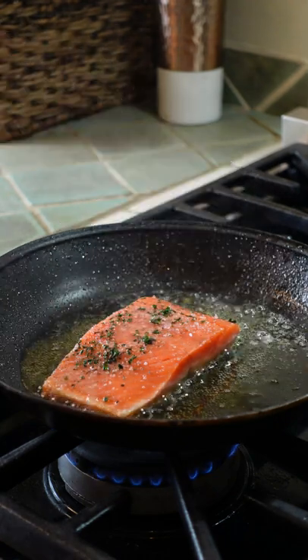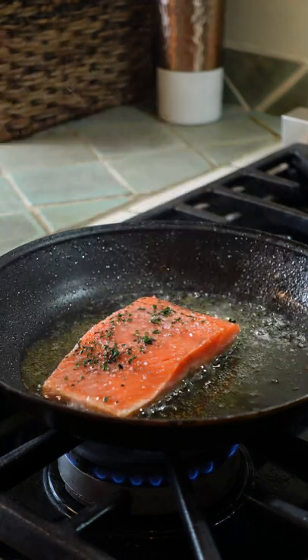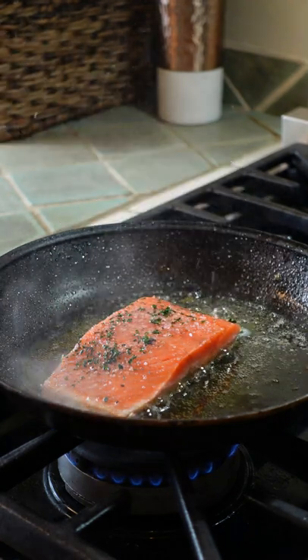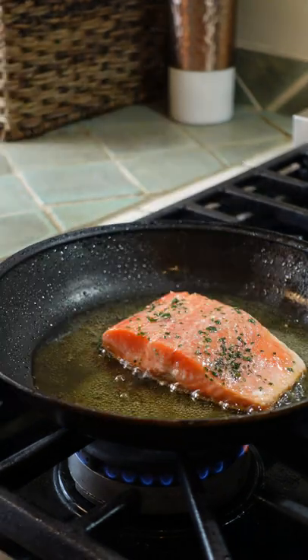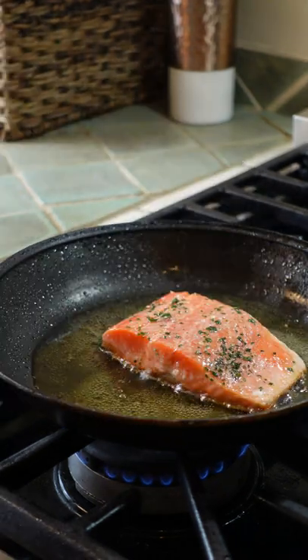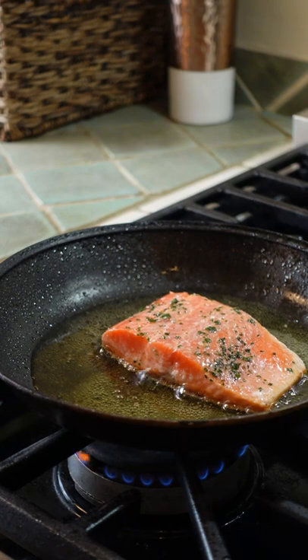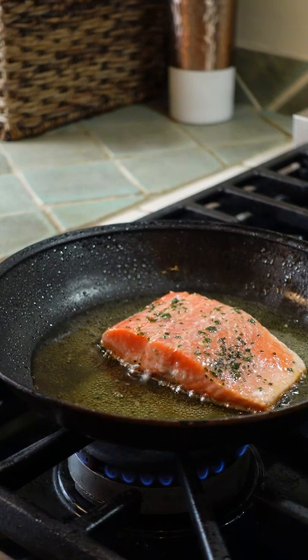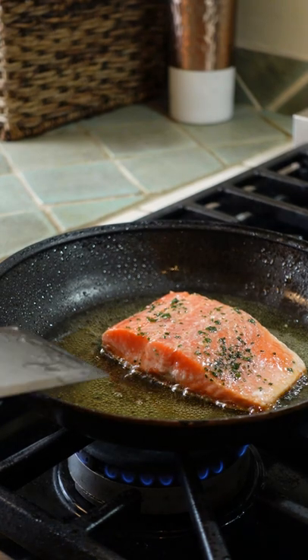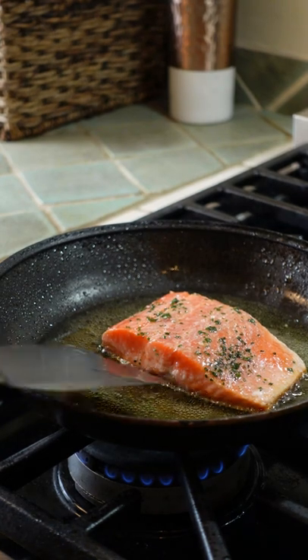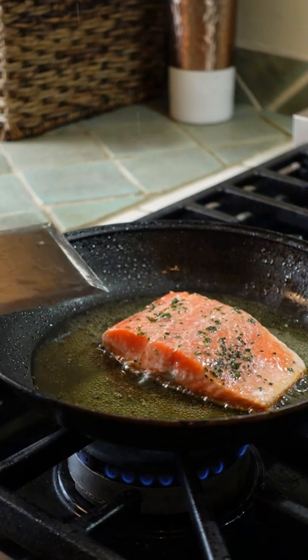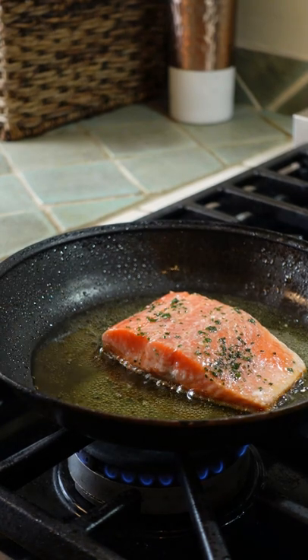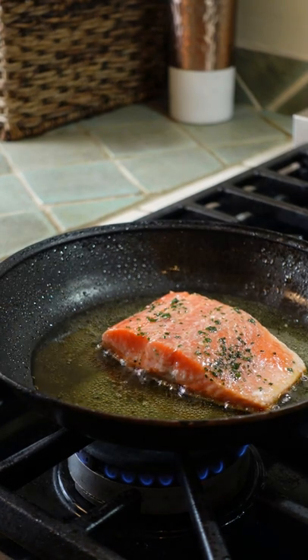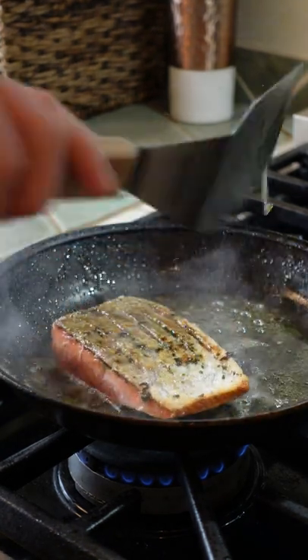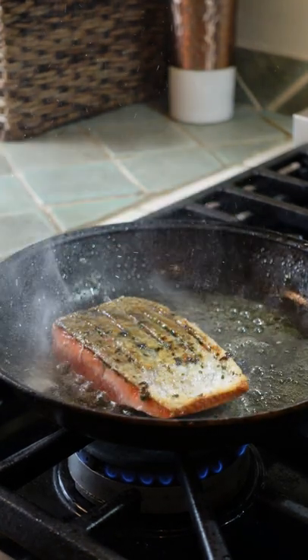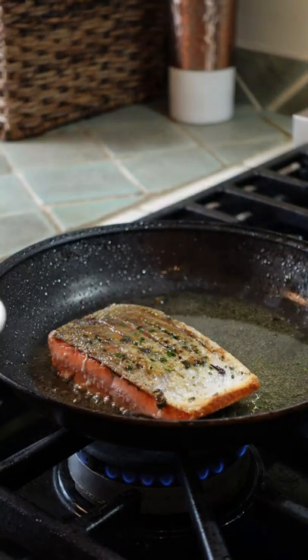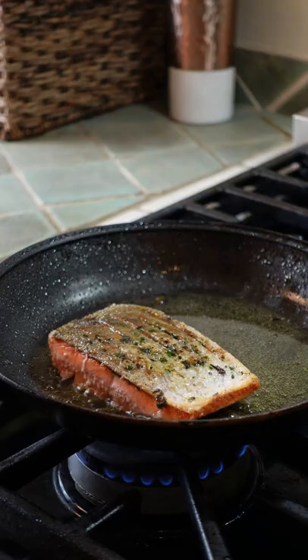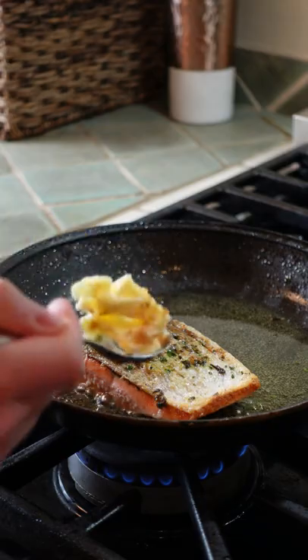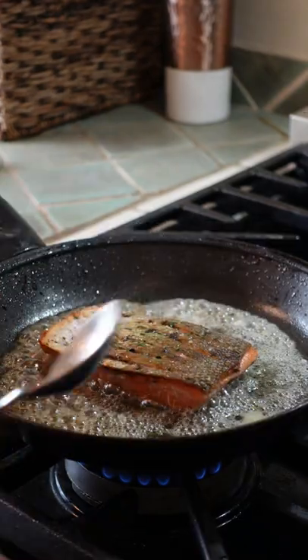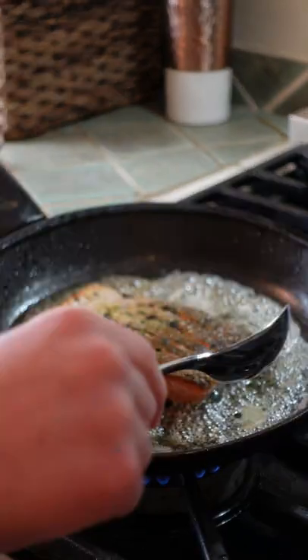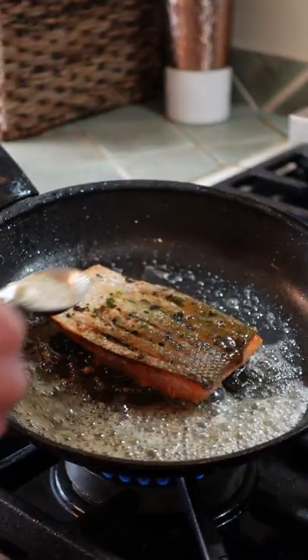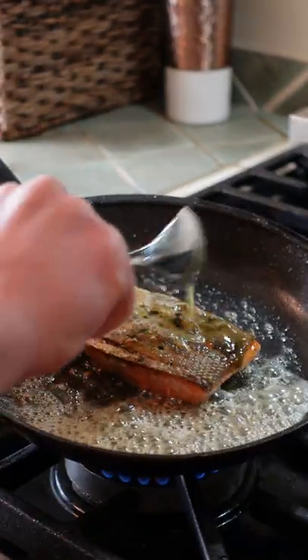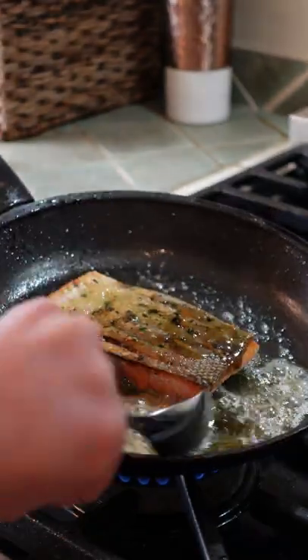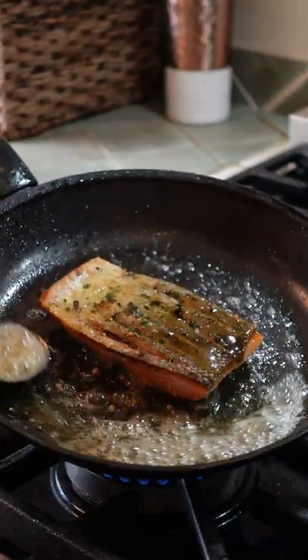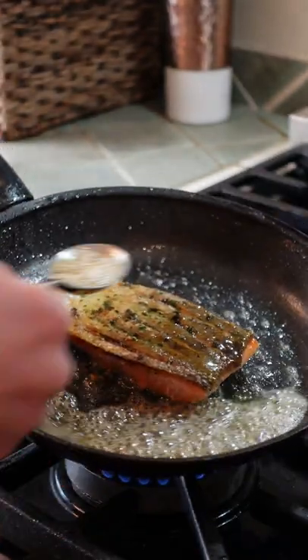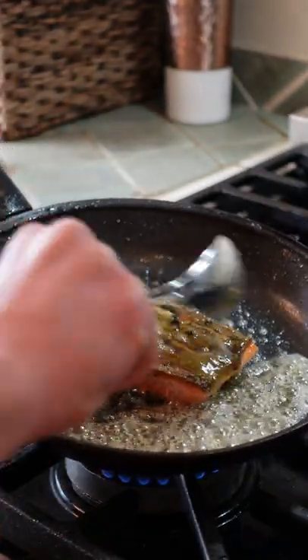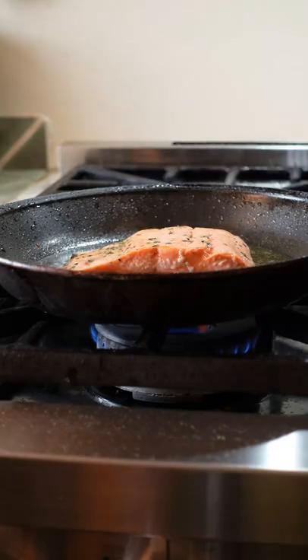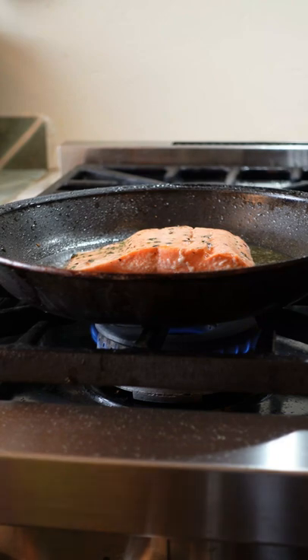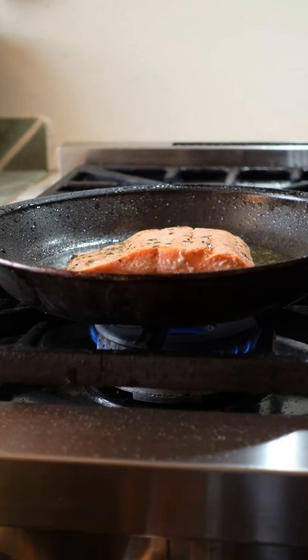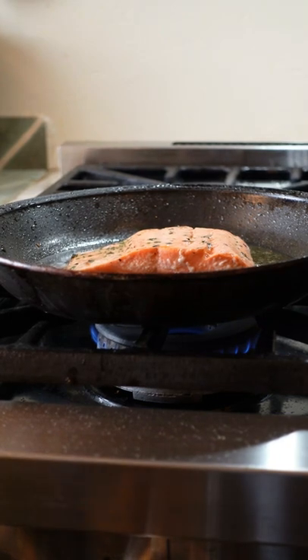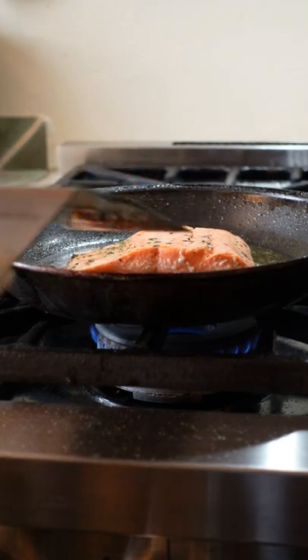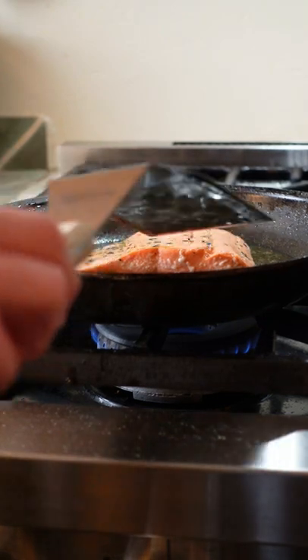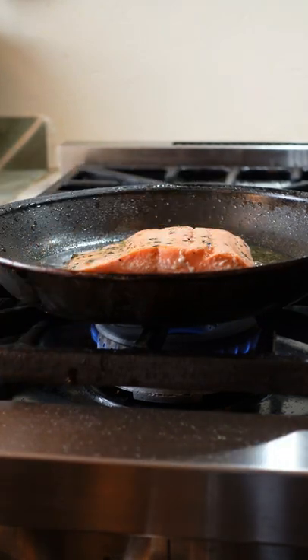Cook for 5 minutes. When it's cooked two thirds of the way through — you can tell by the color — give it a flip. Now add your butter and garlic and baste. You can tell when your fish is done because it's gonna be one solid color.